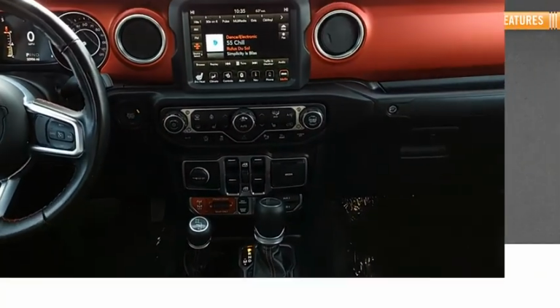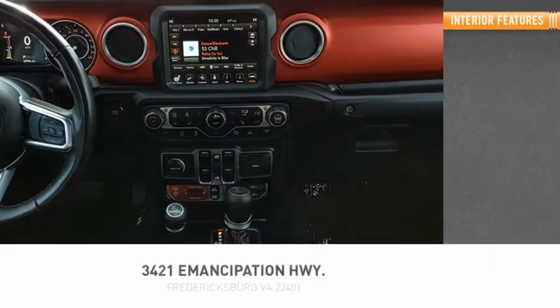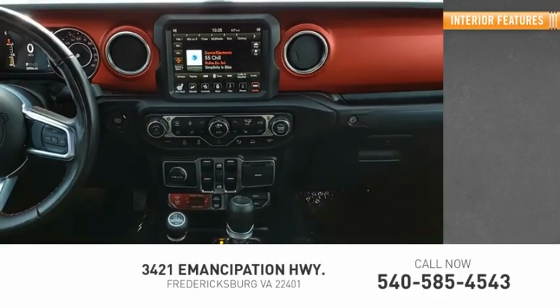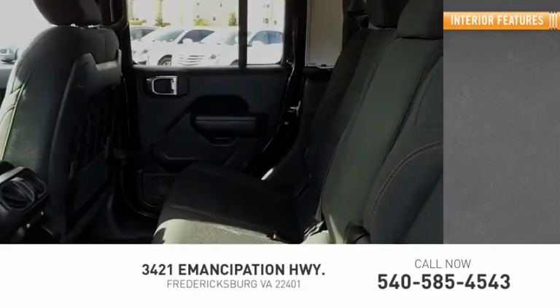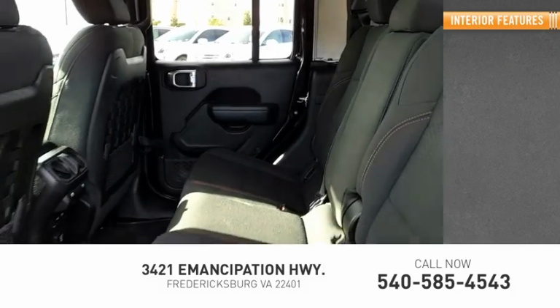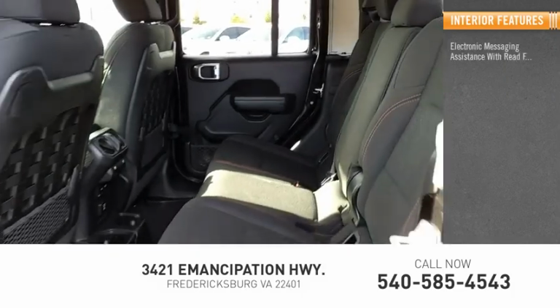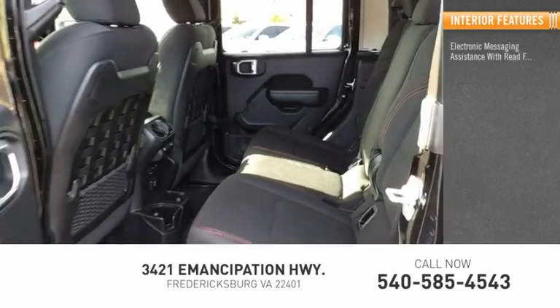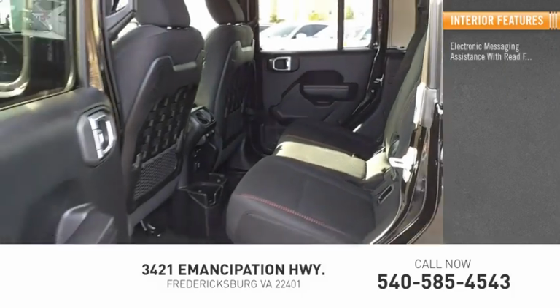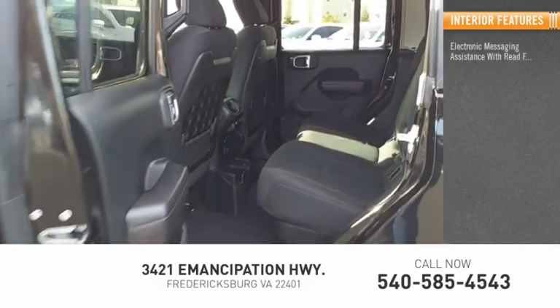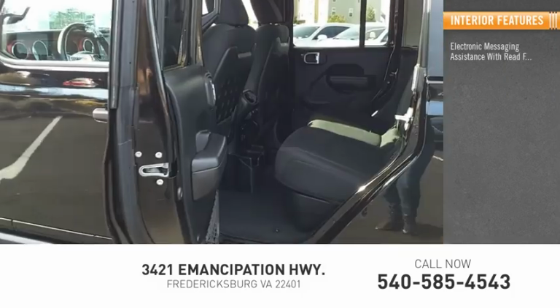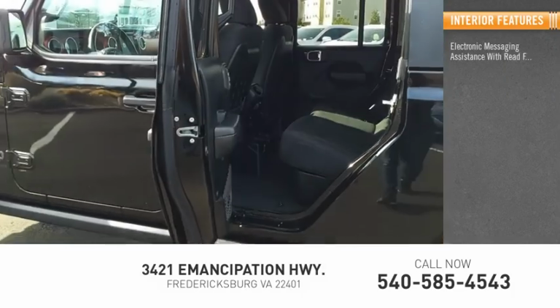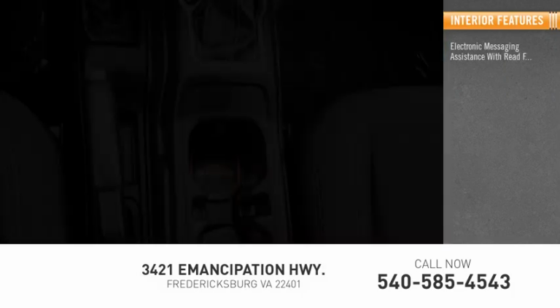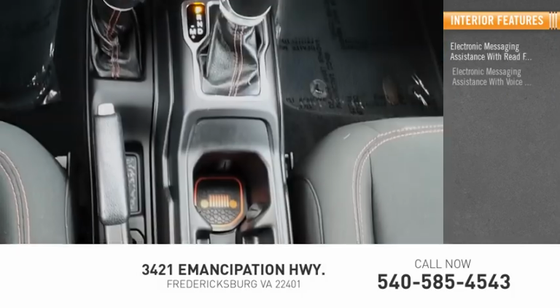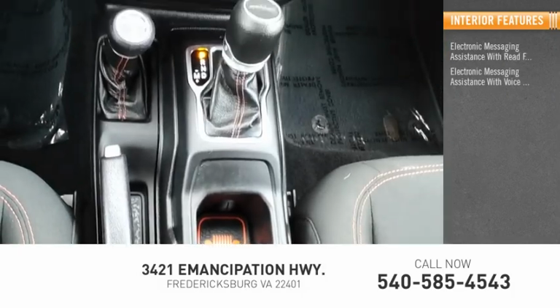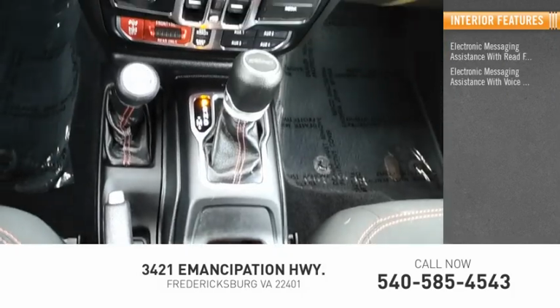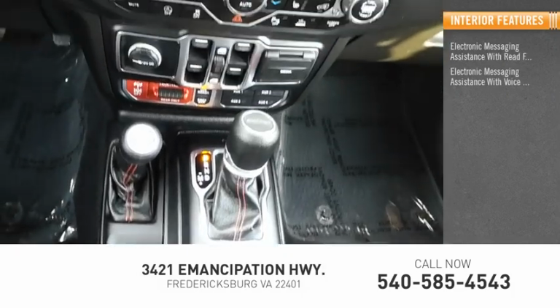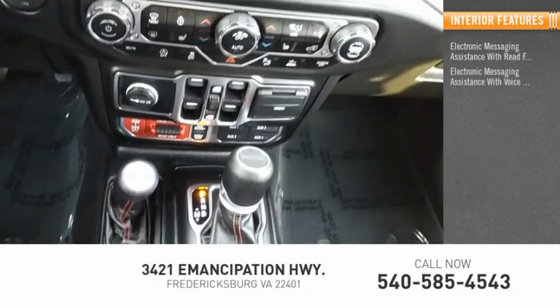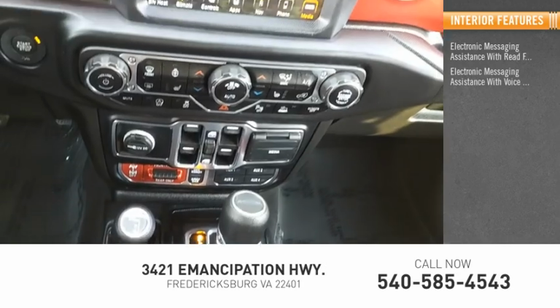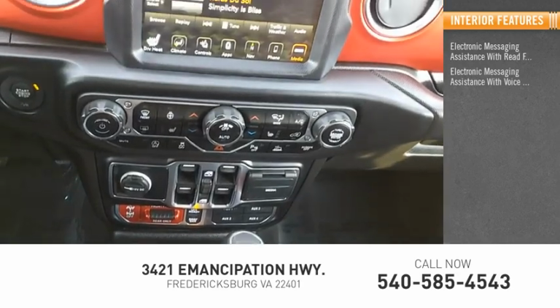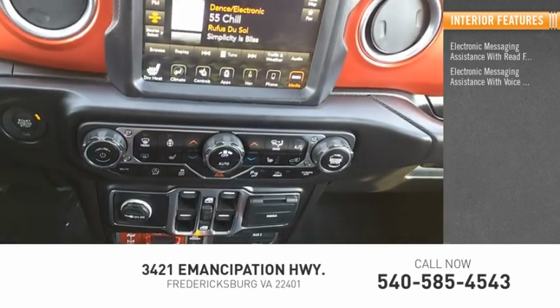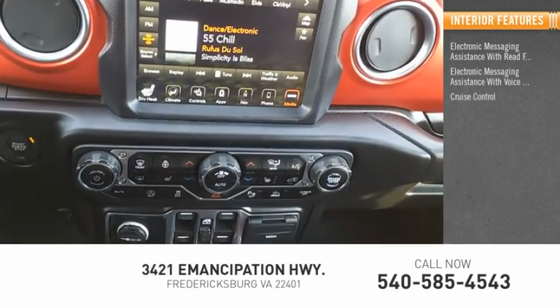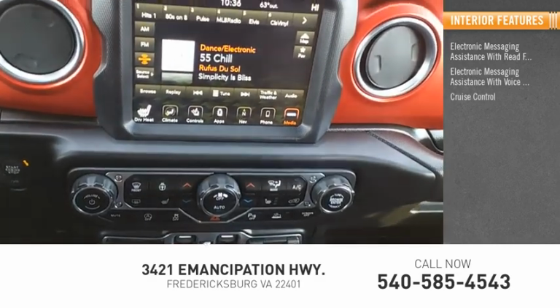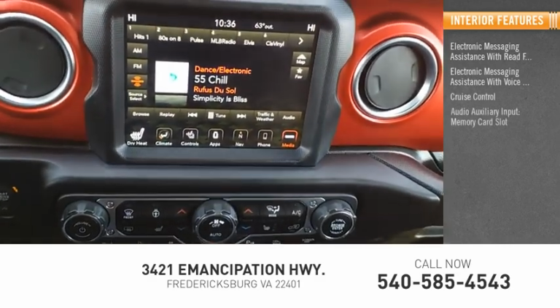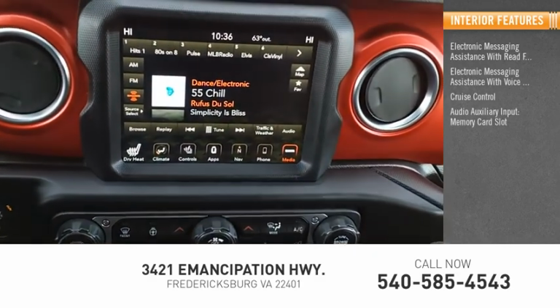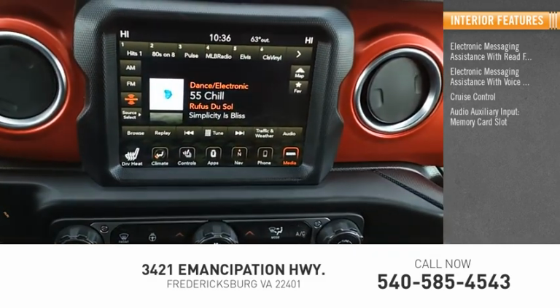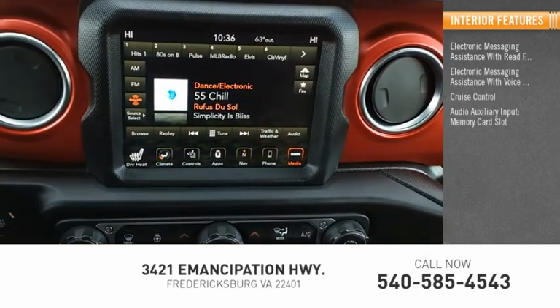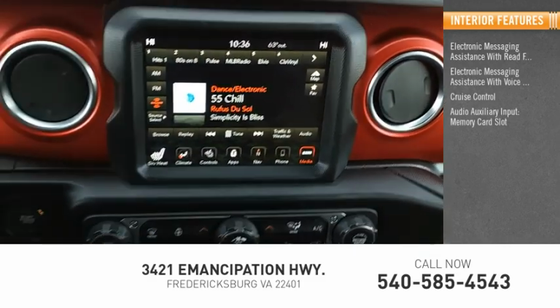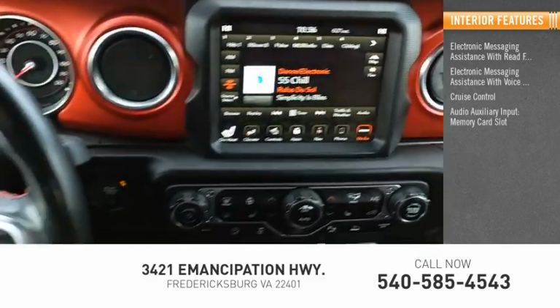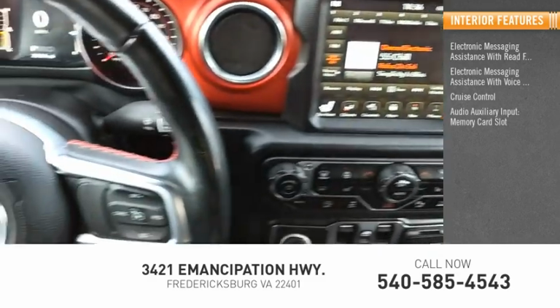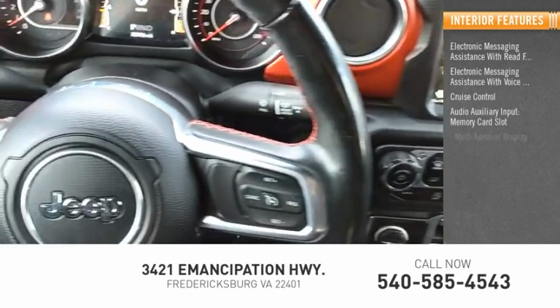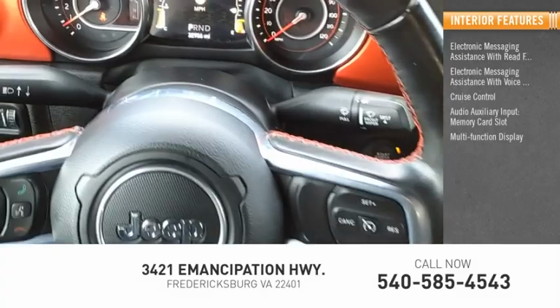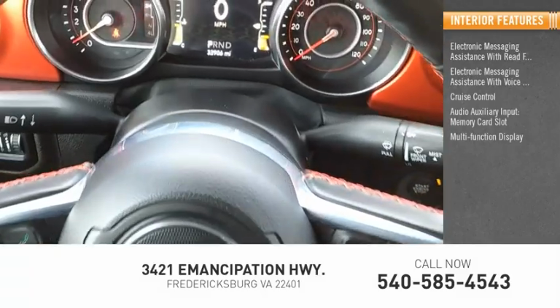Inside you'll find electronic messaging assistance with read function, electronic messaging assistance with voice recognition, cruise control, audio auxiliary input, memory card slot, and a multi-function display.